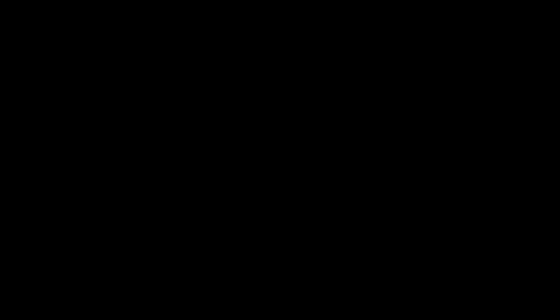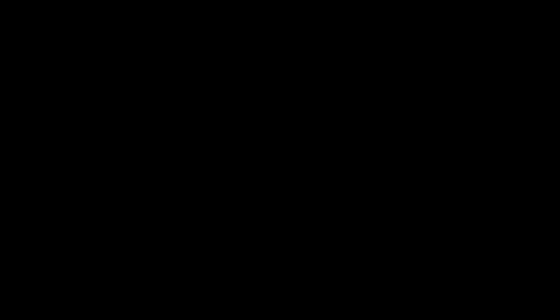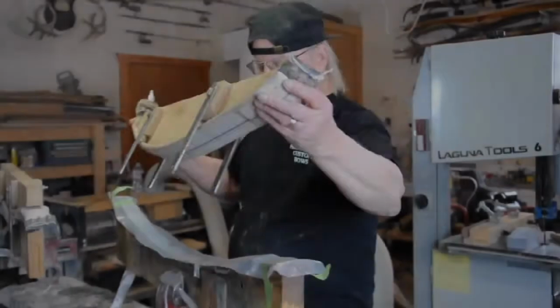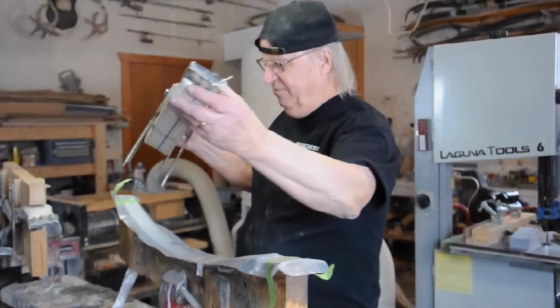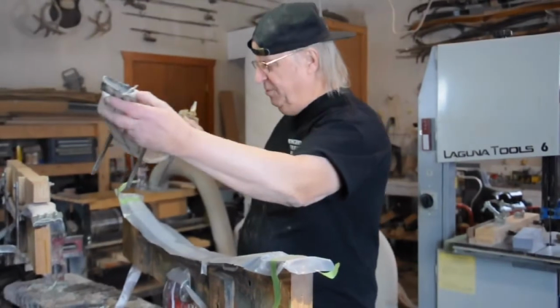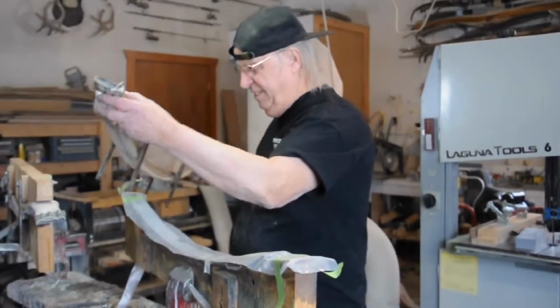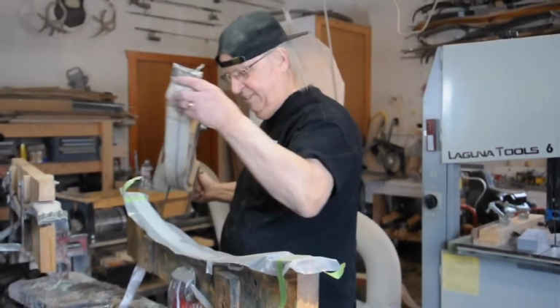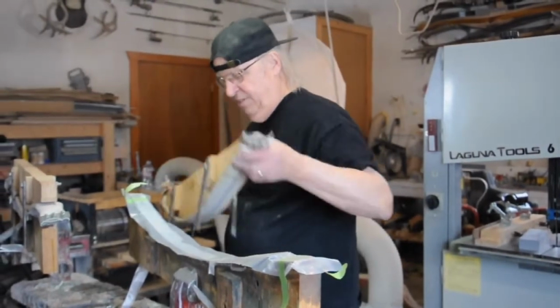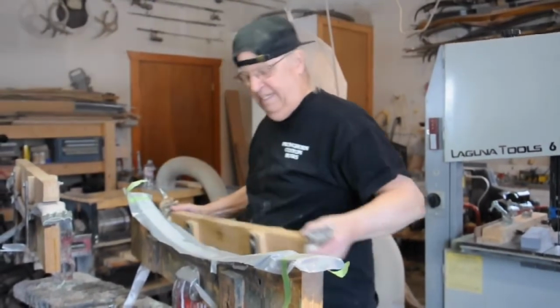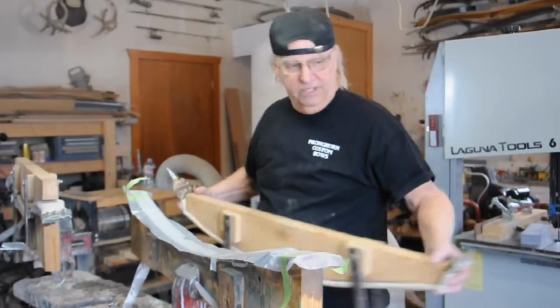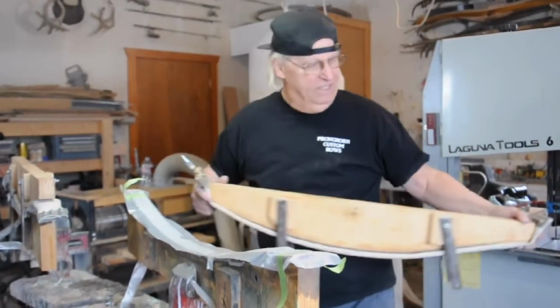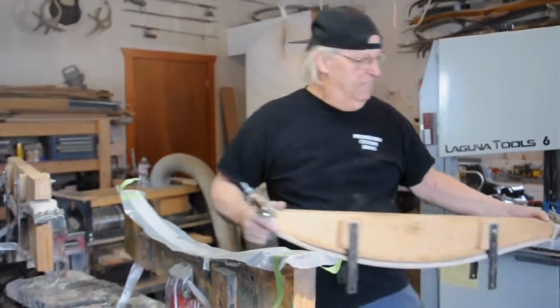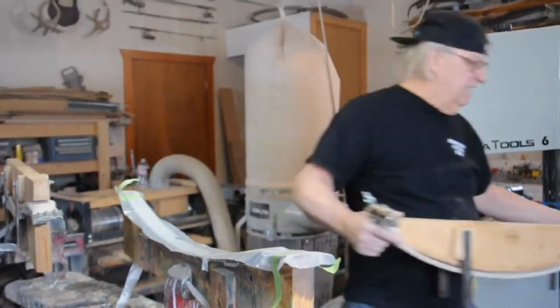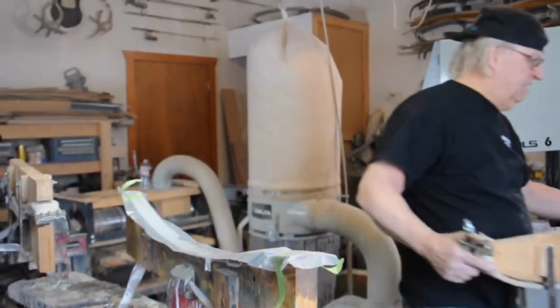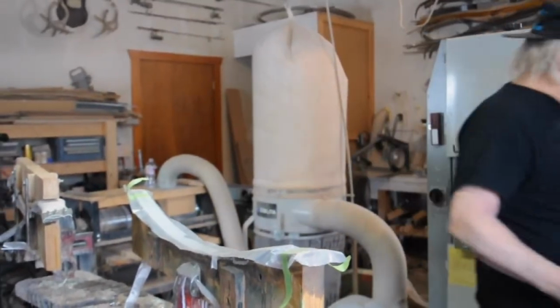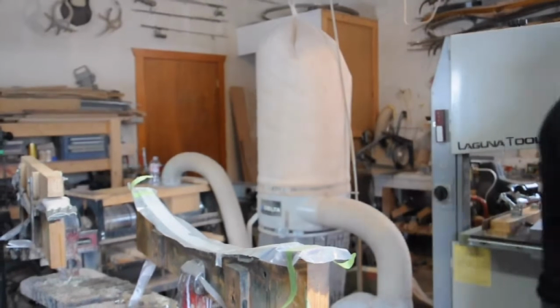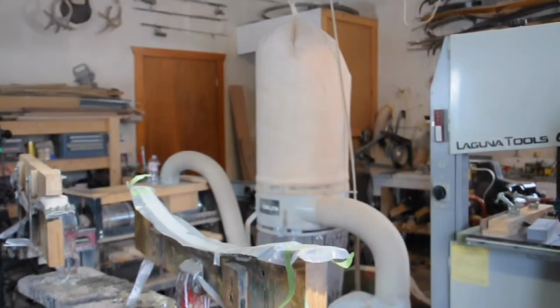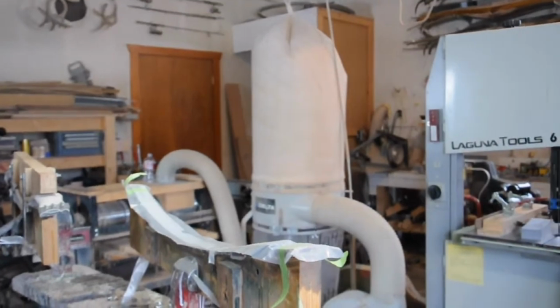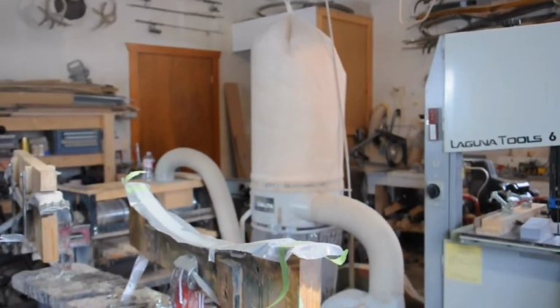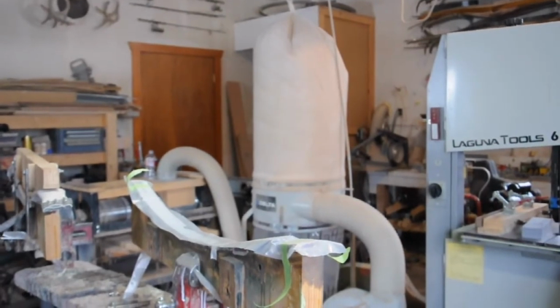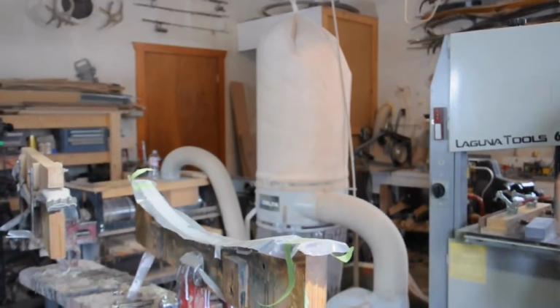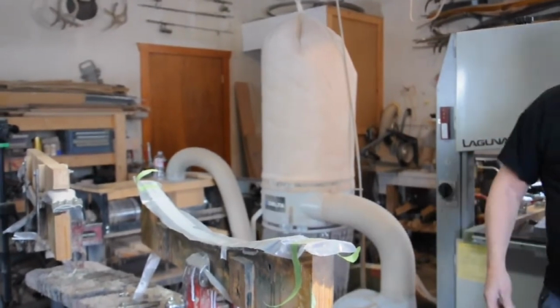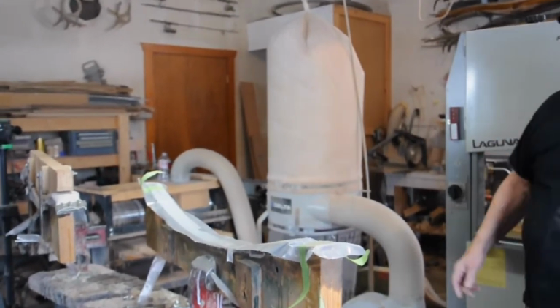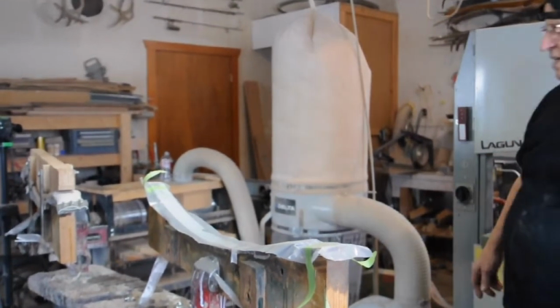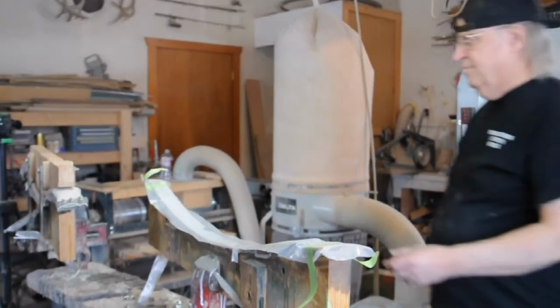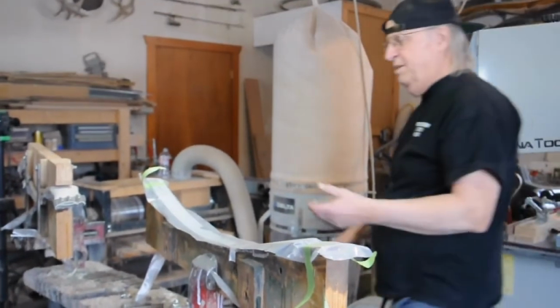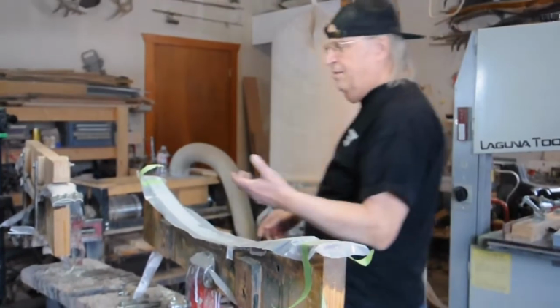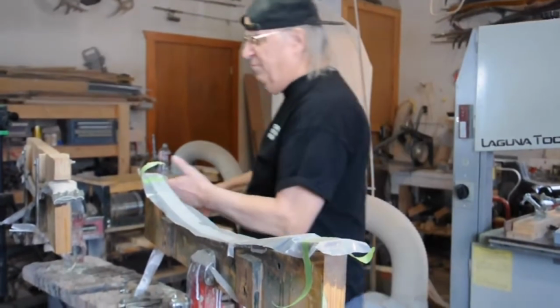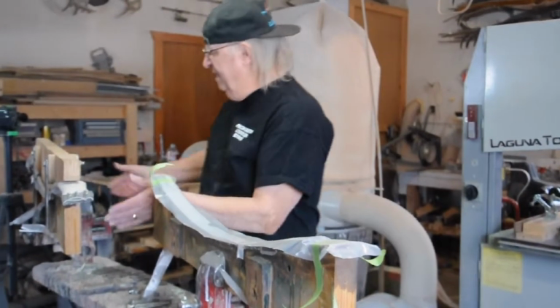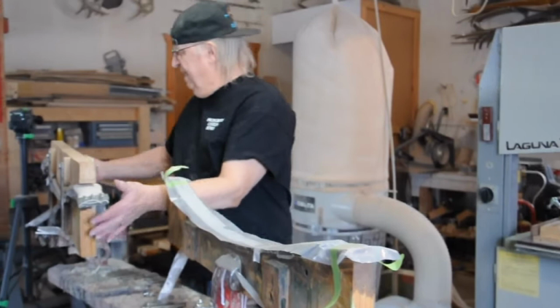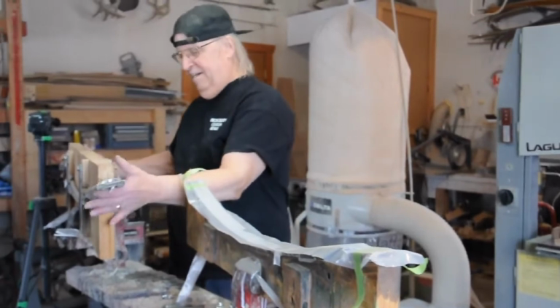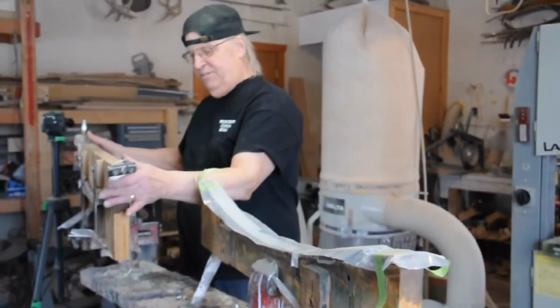Here's a set of lambs that is going to a bowhunting outfit. It might be Montana, it might be Wyoming — I'm not sure.